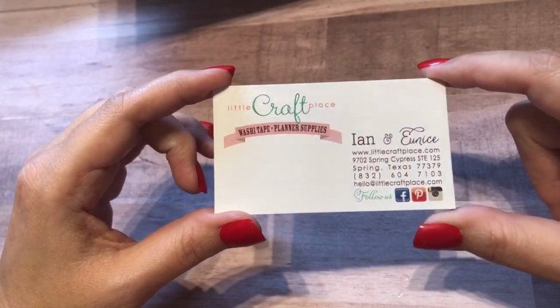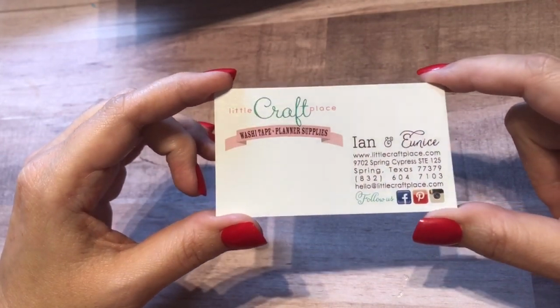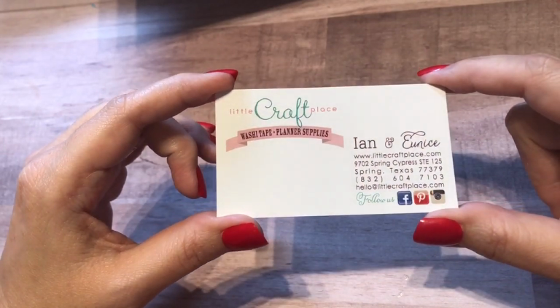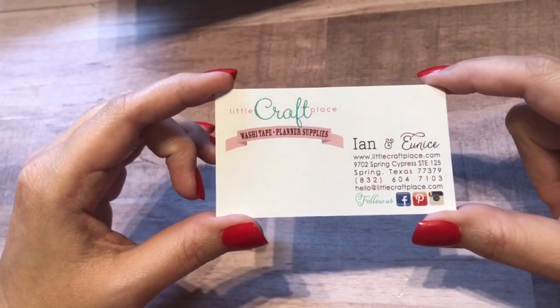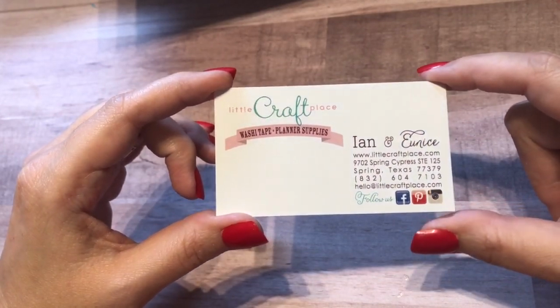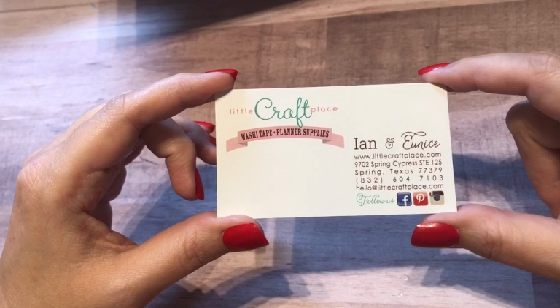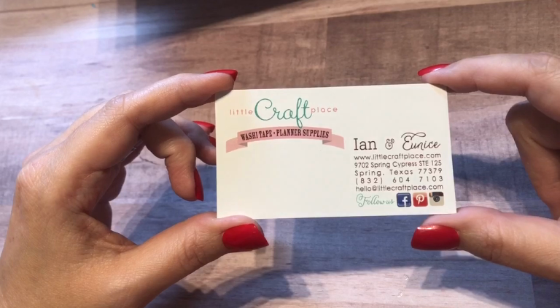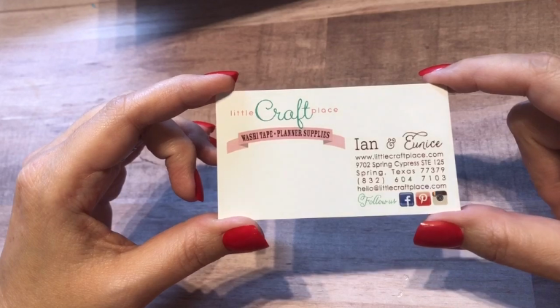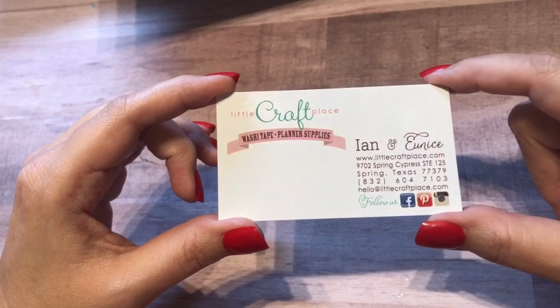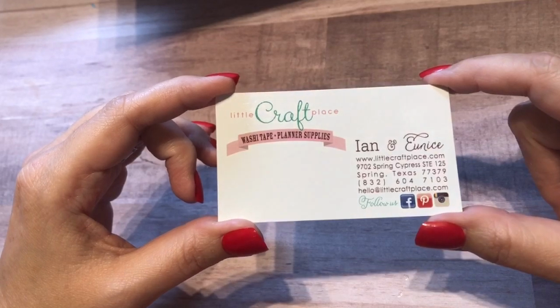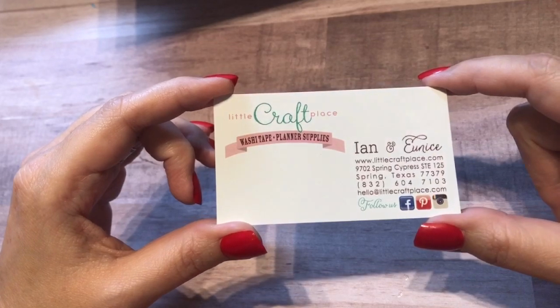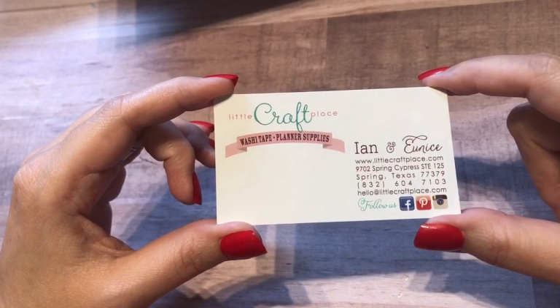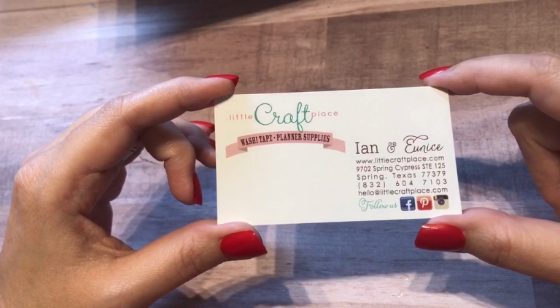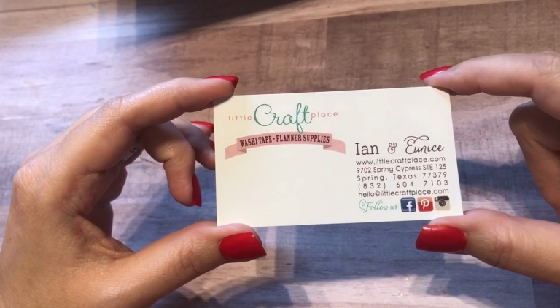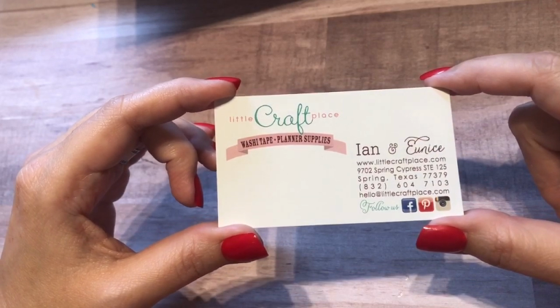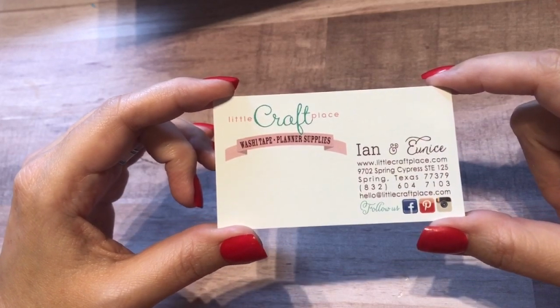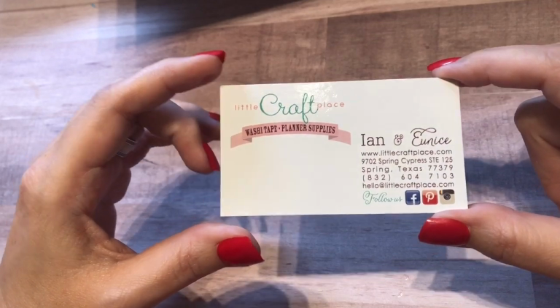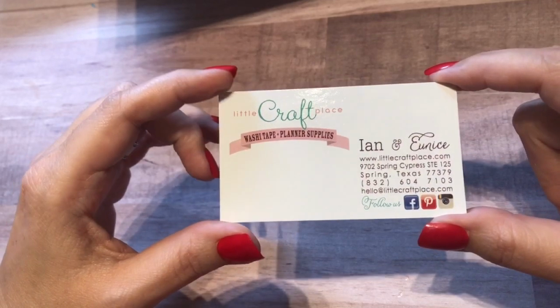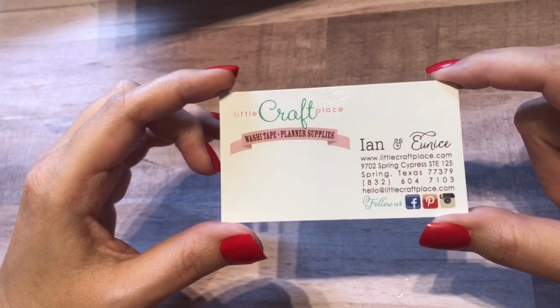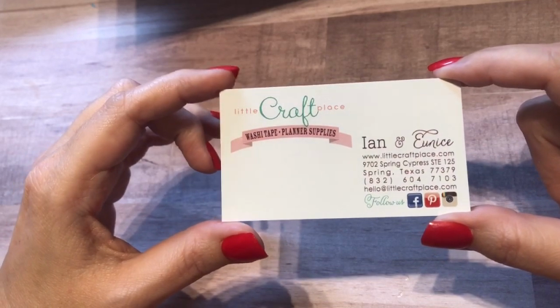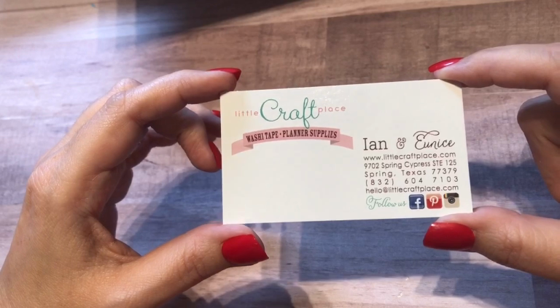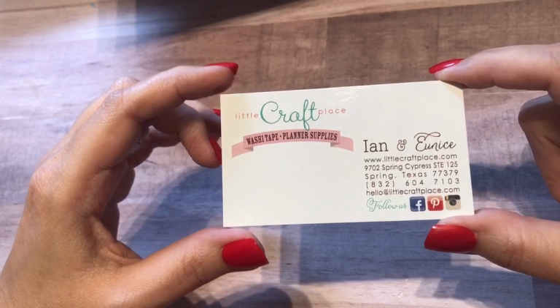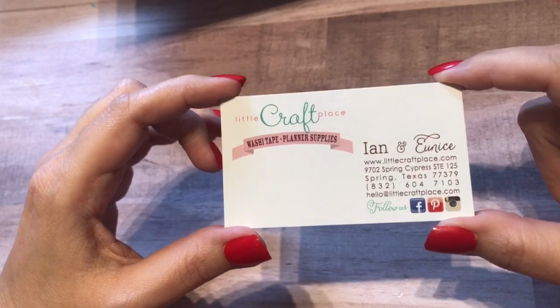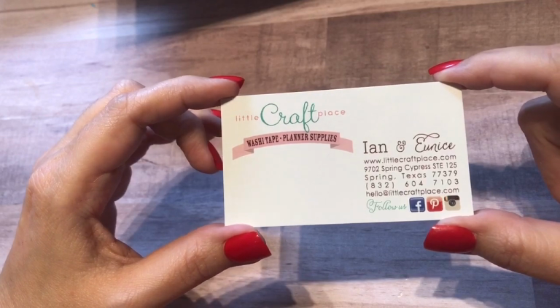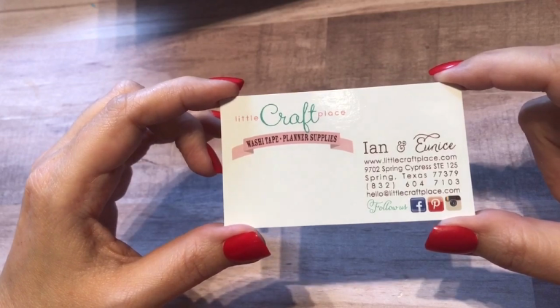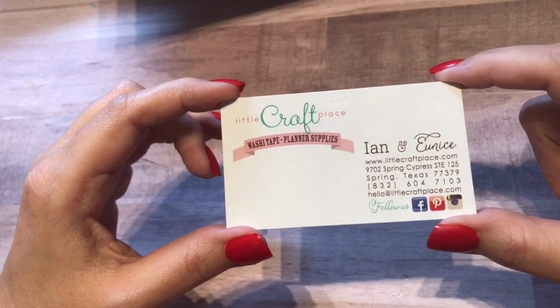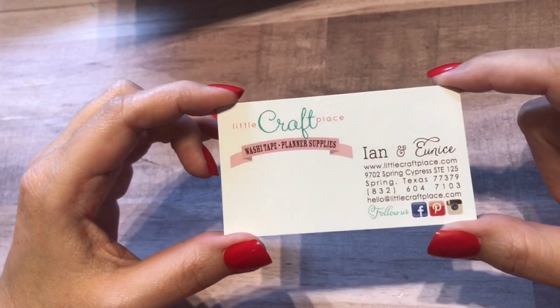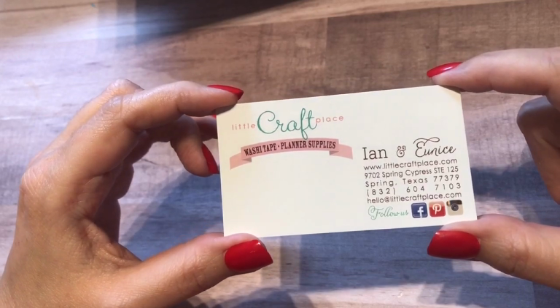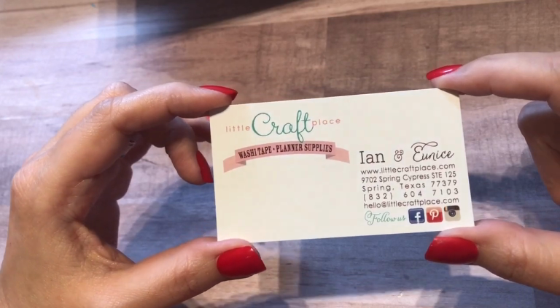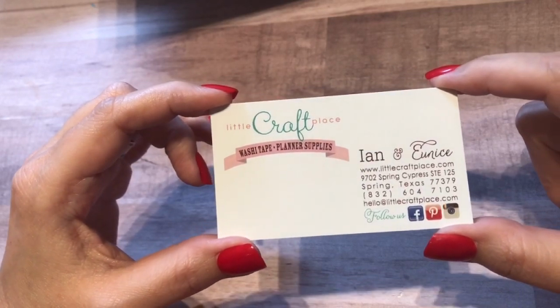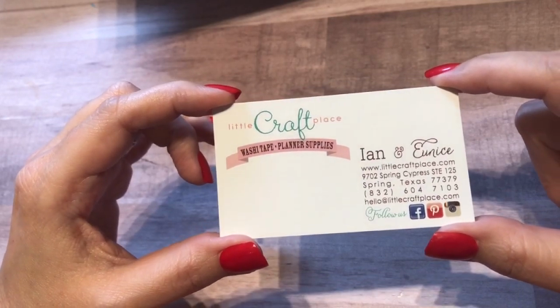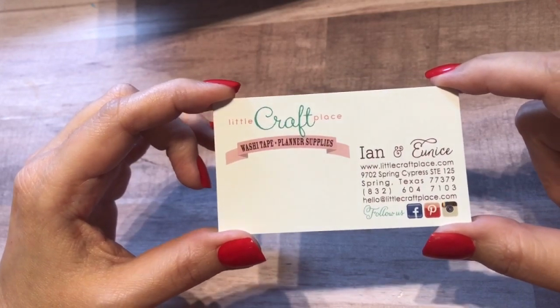I got to meet her at the Arlington Scrapbook Convention. She was one of my favorite vendors. I can't even count how much I spent at her particular booth those couple of days.